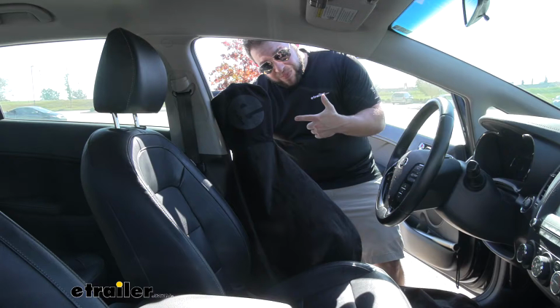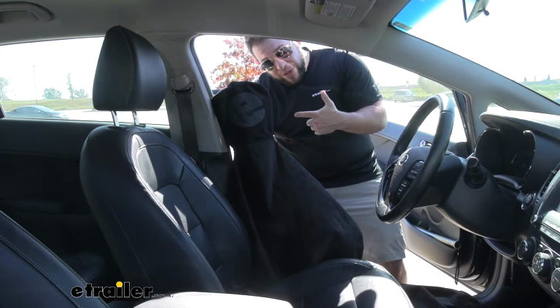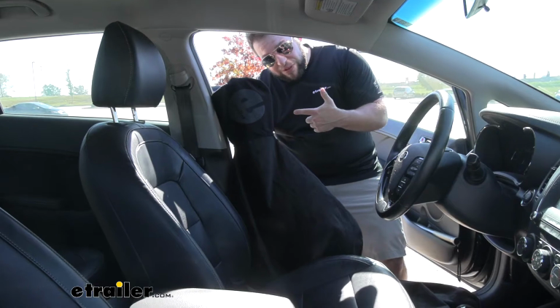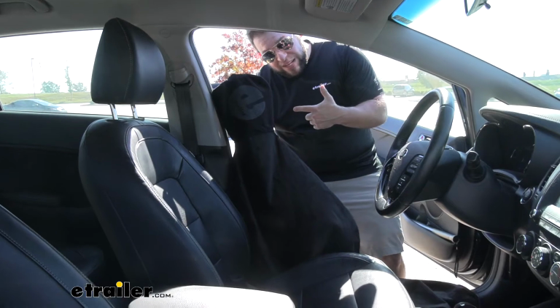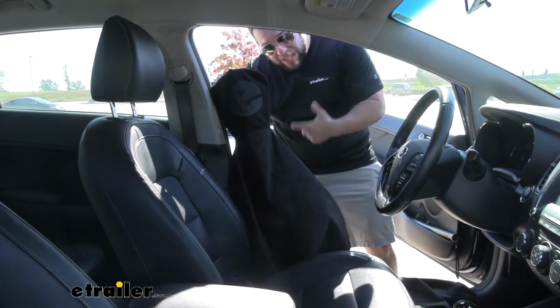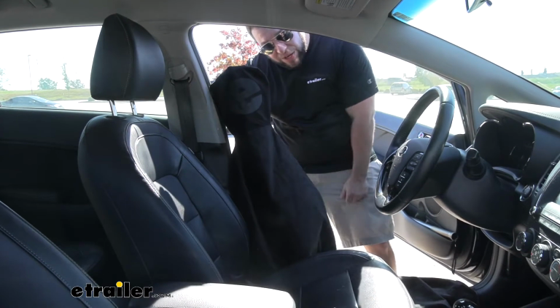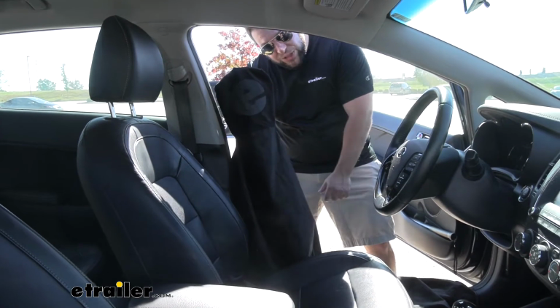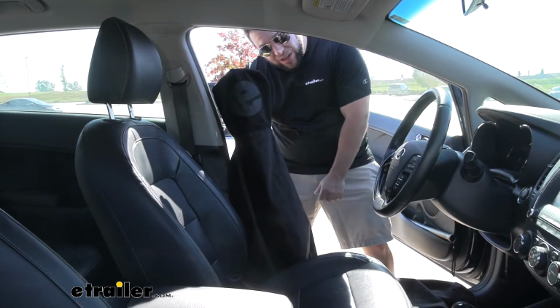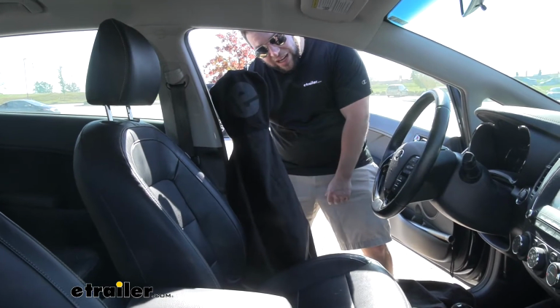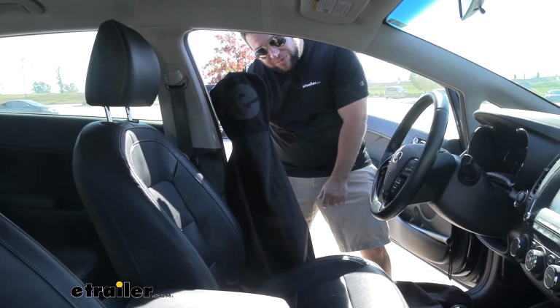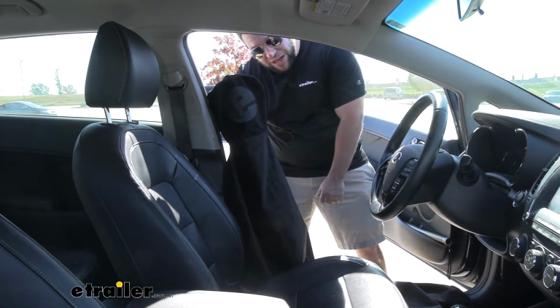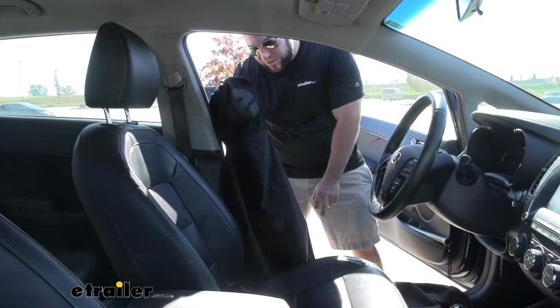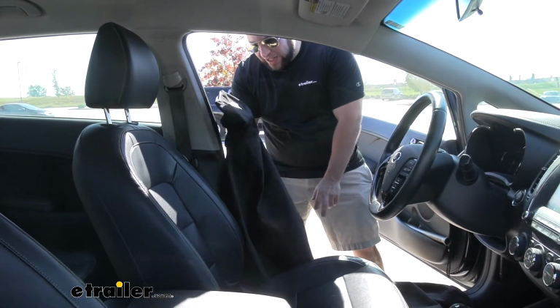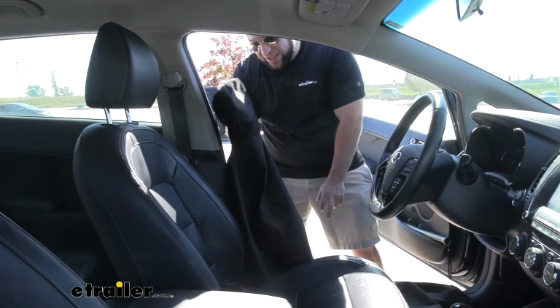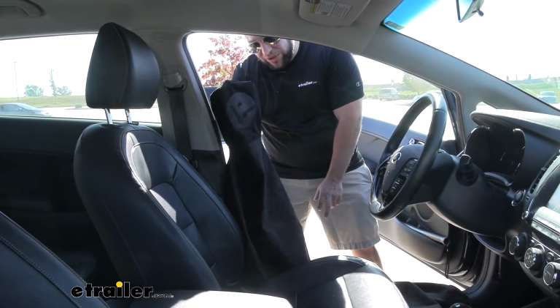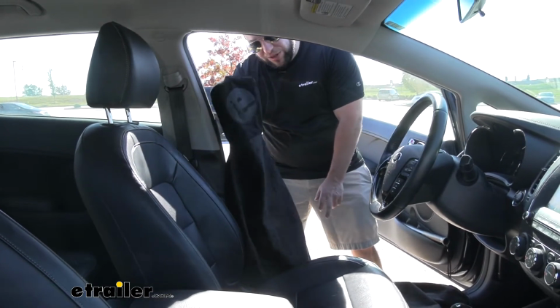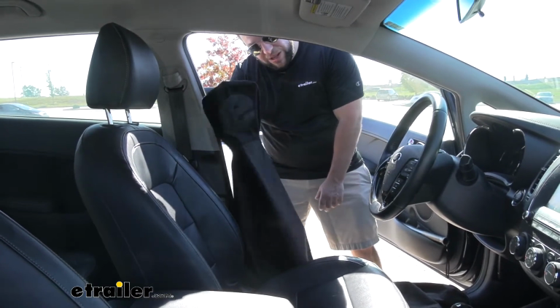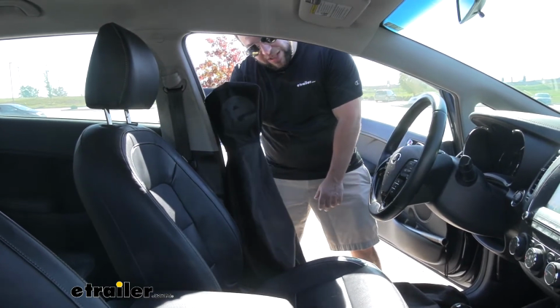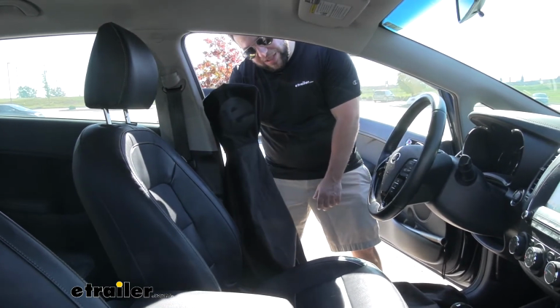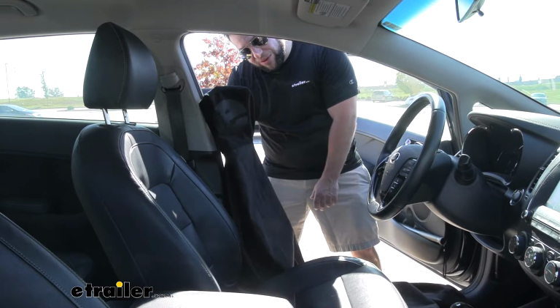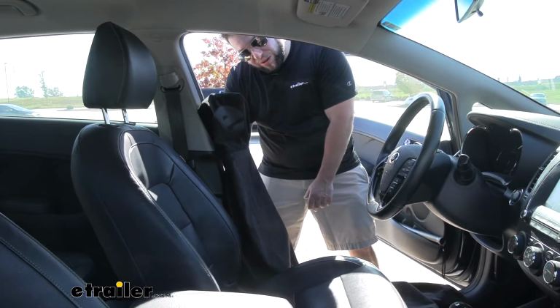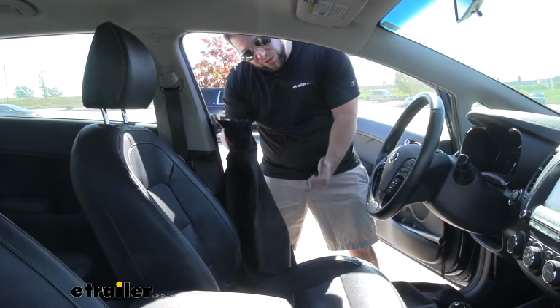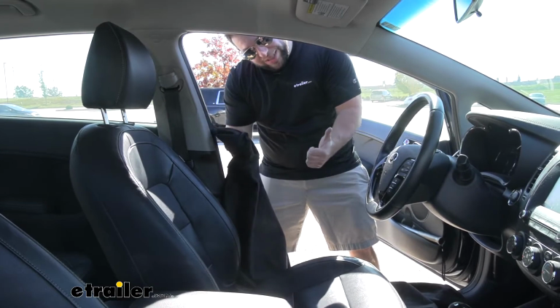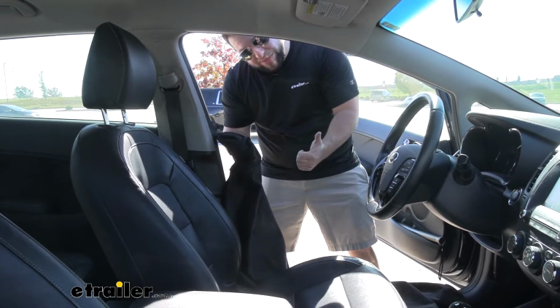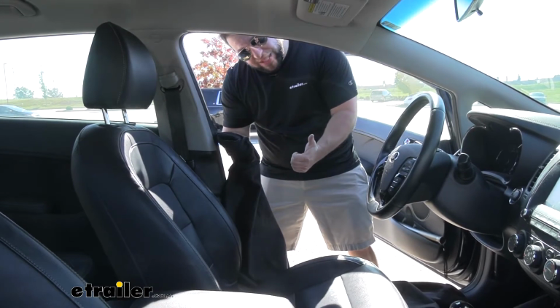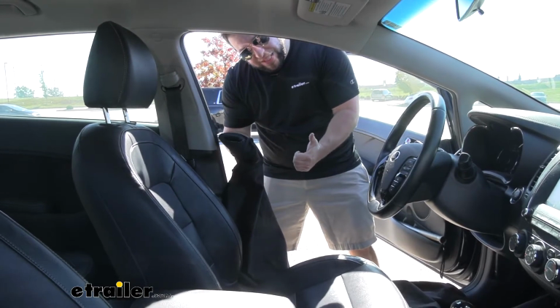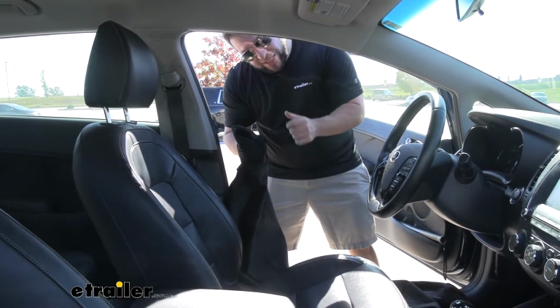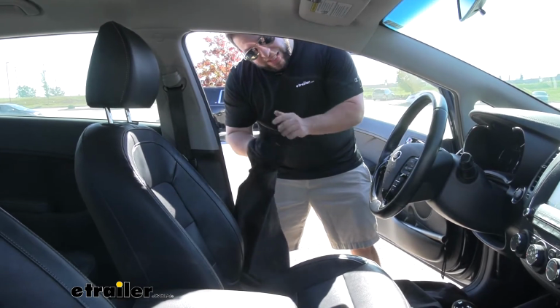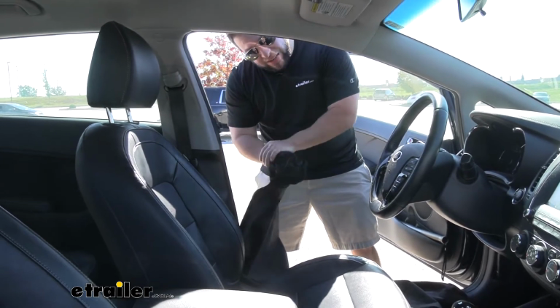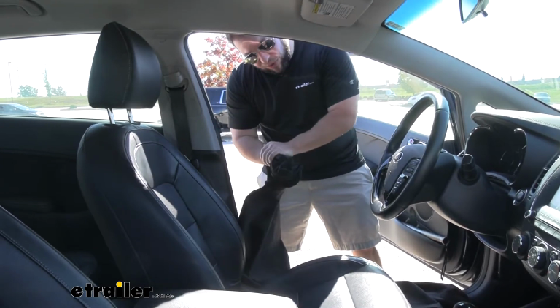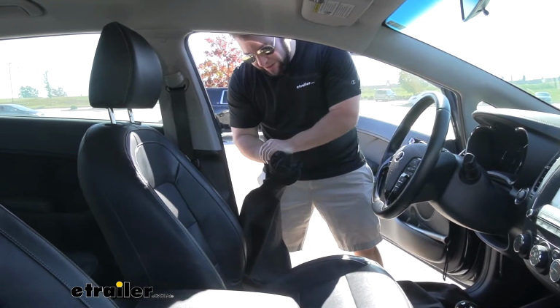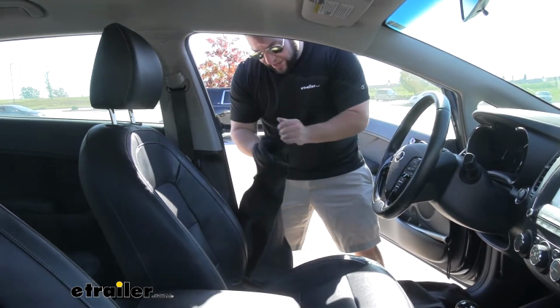What's up everybody, it's AJ with eTrailer.com. Today we're going to be checking out the eTrailer bucket seat cover on our 2017 Kia Forte 5.